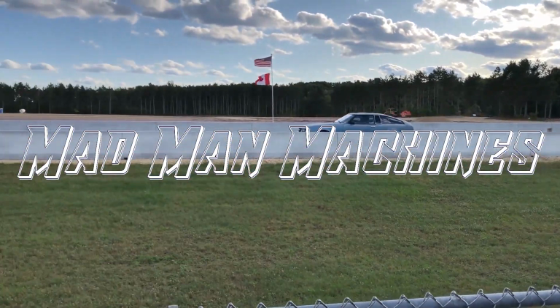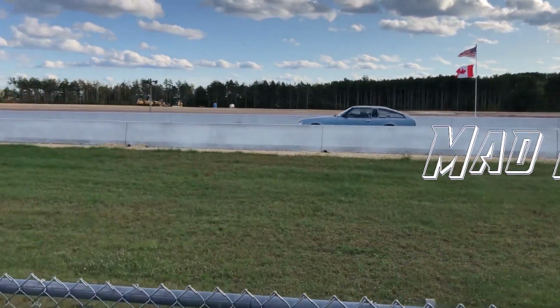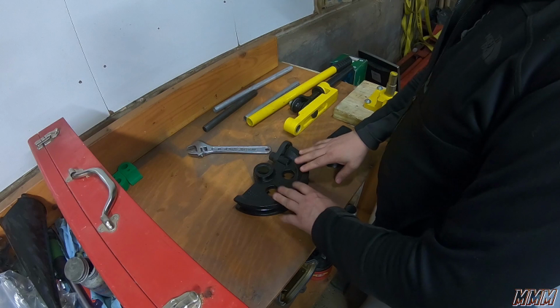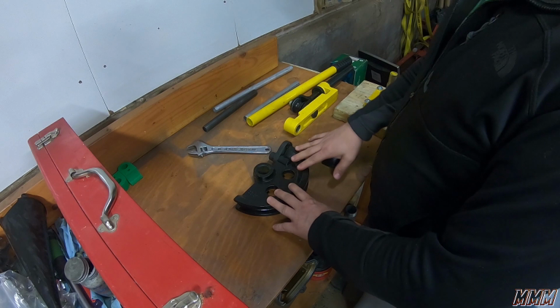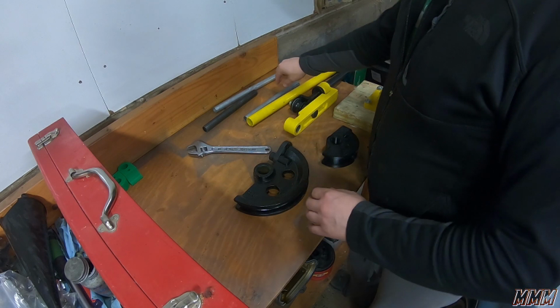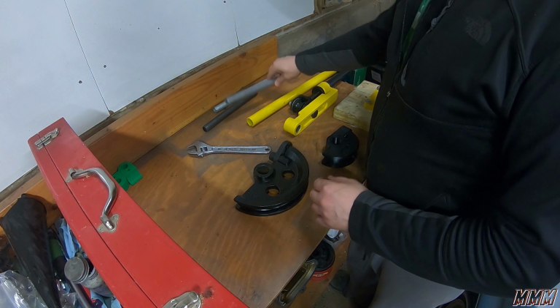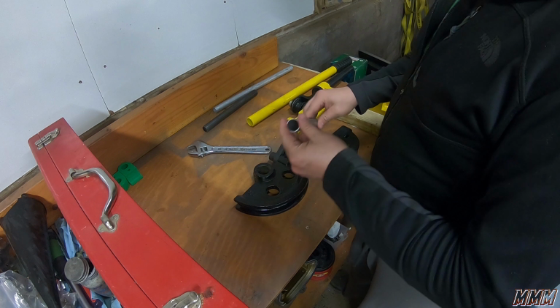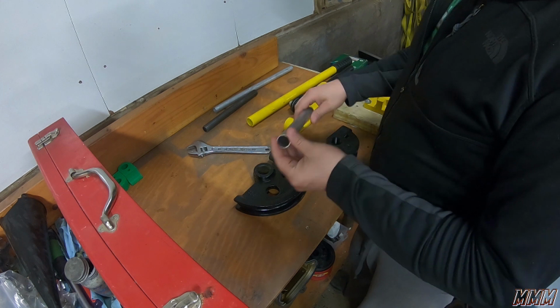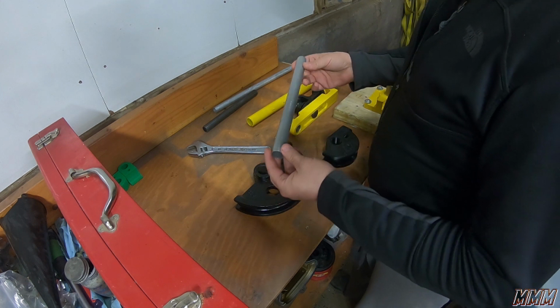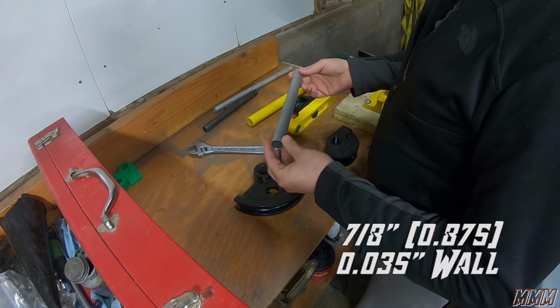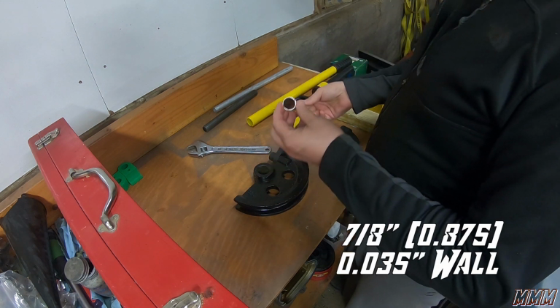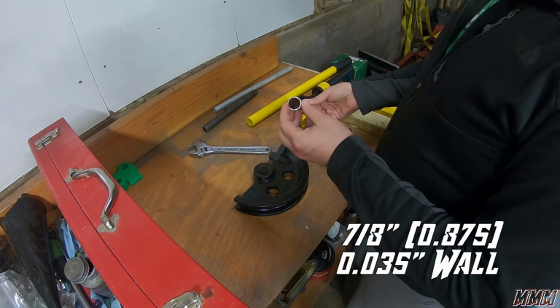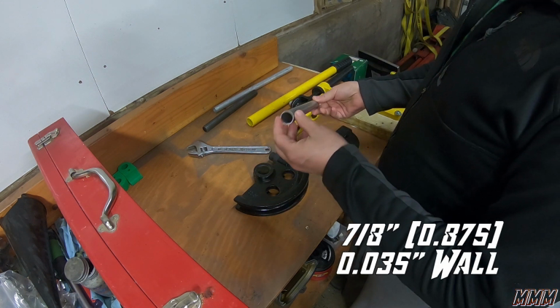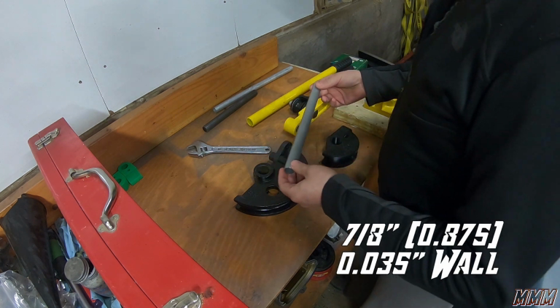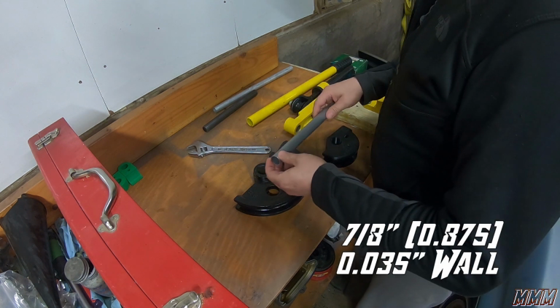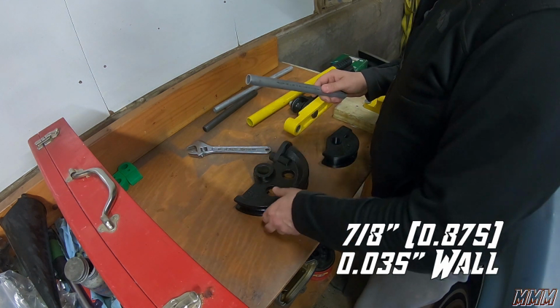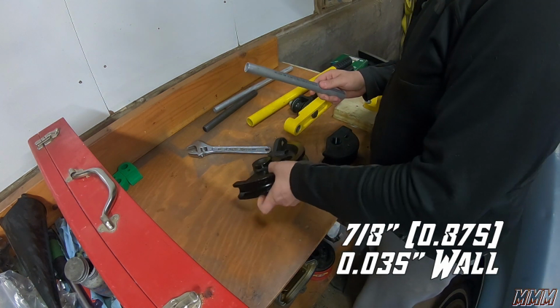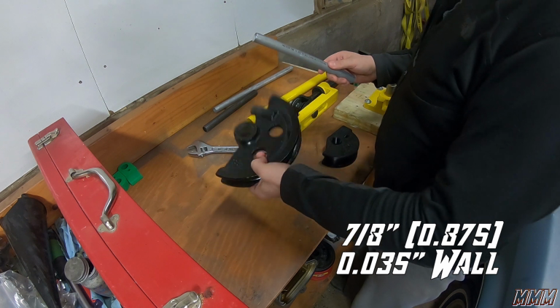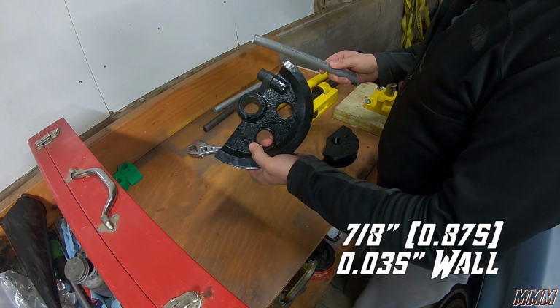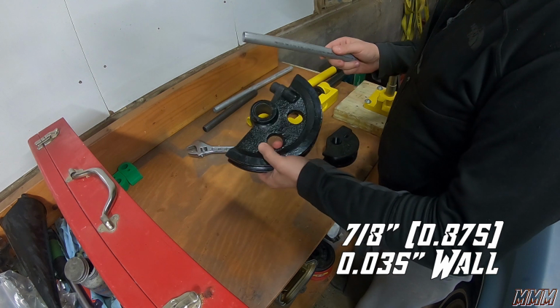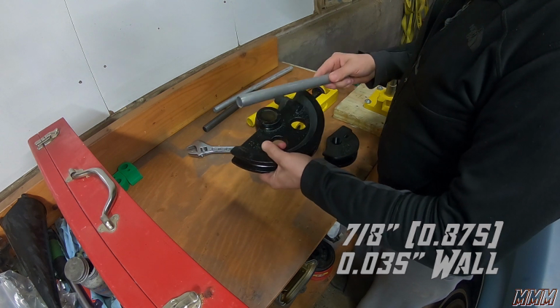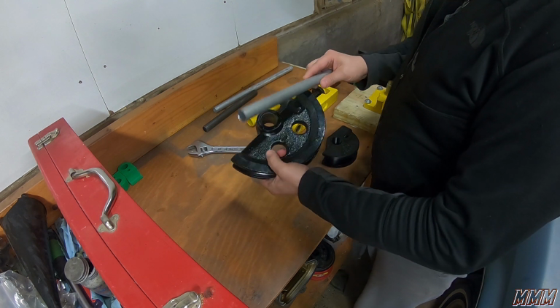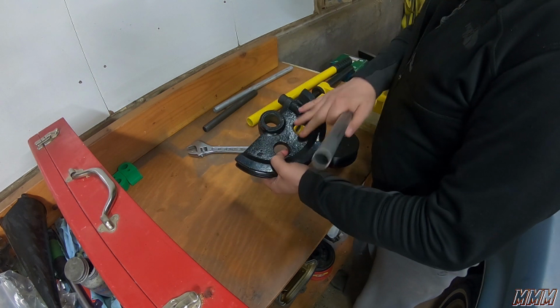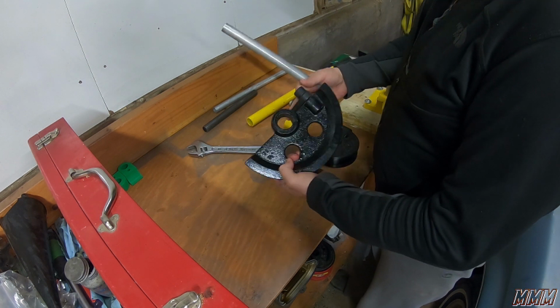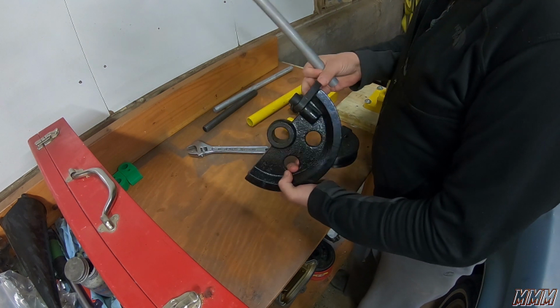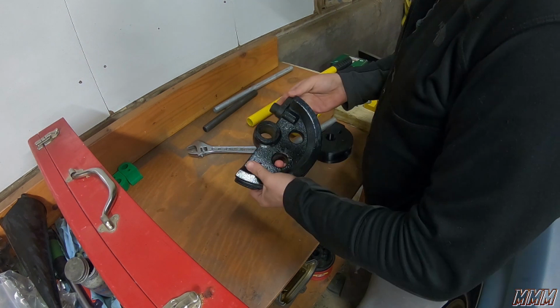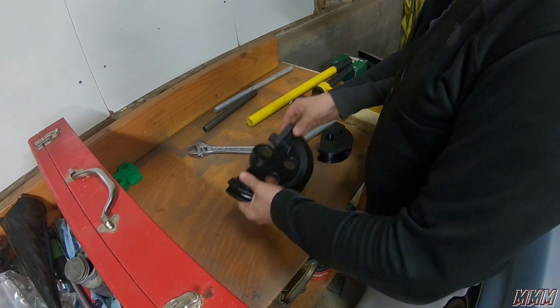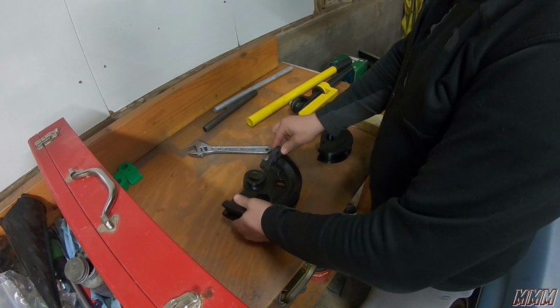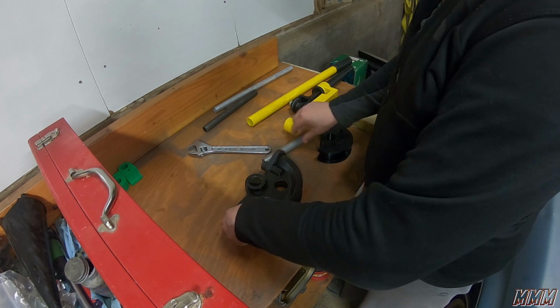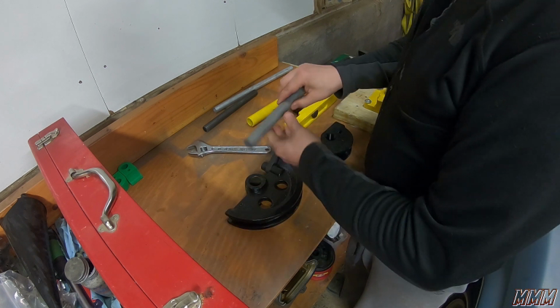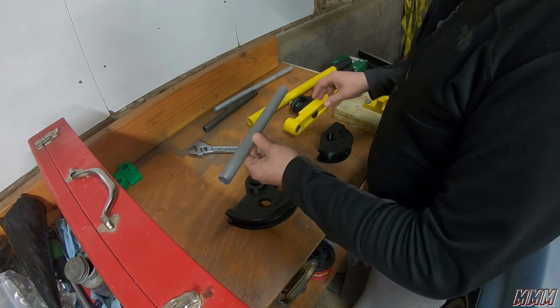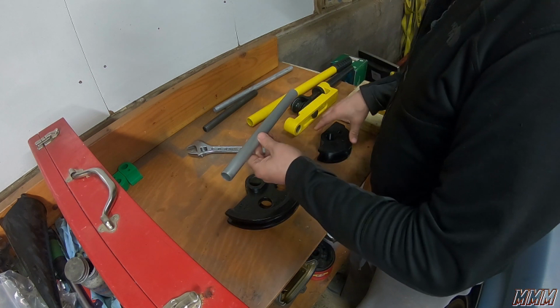We needed to bend some thin-wall aluminum tubing — 7/8 inch — using our little mandrel bender. It came with large radius mandrels and we needed a tighter bend radius.